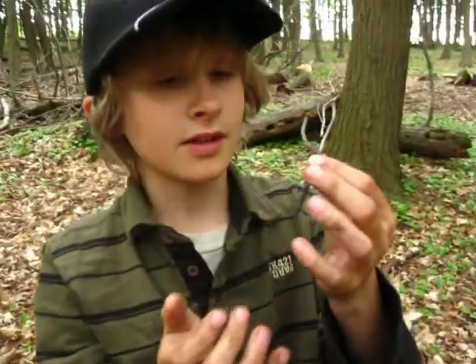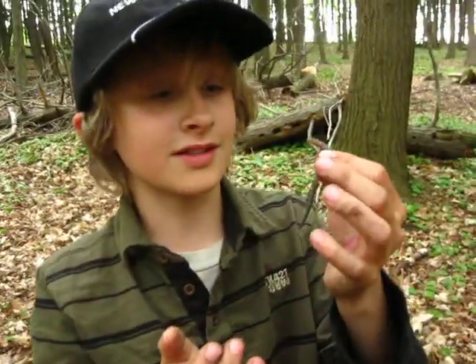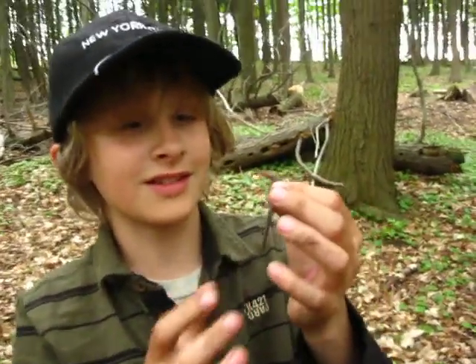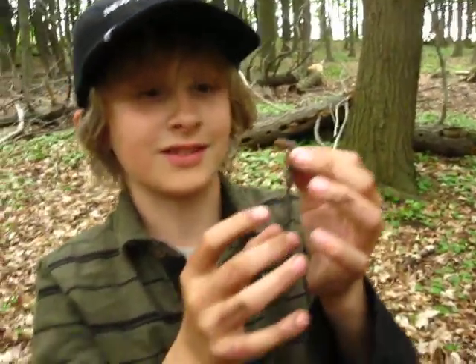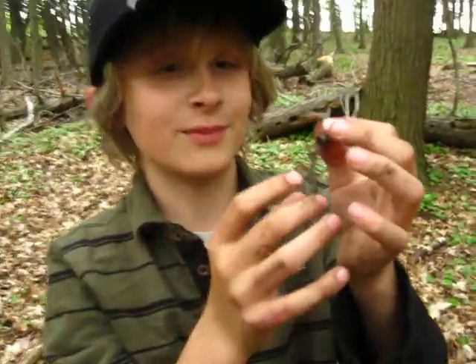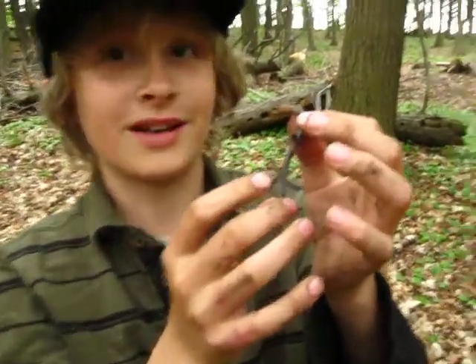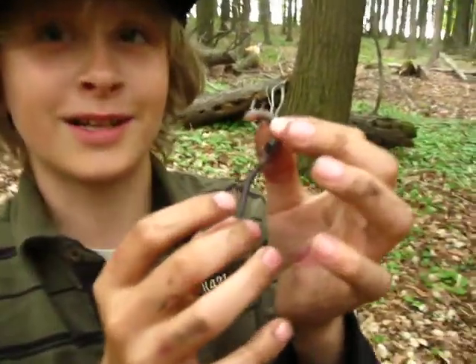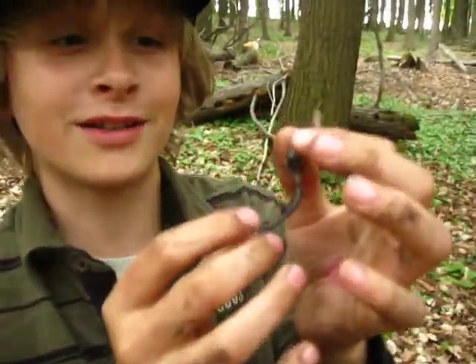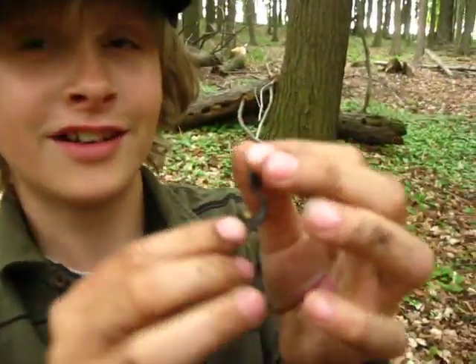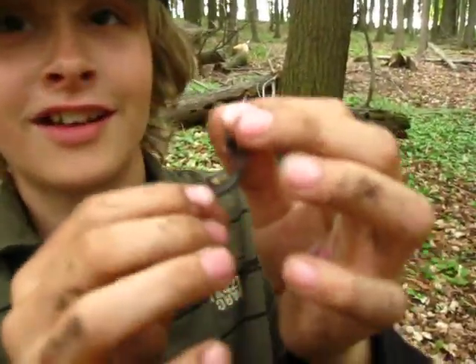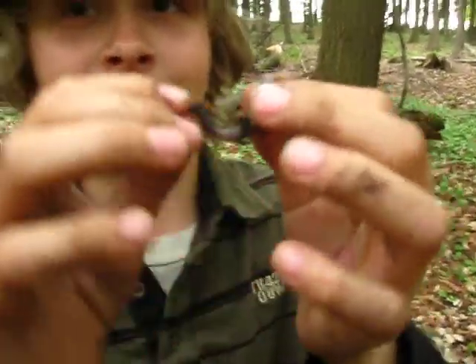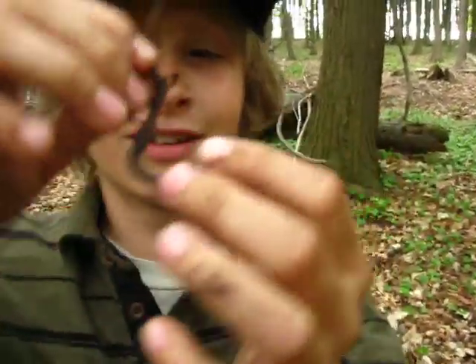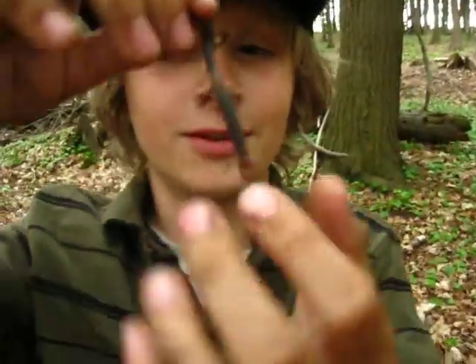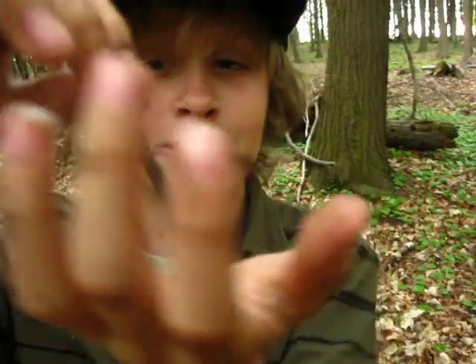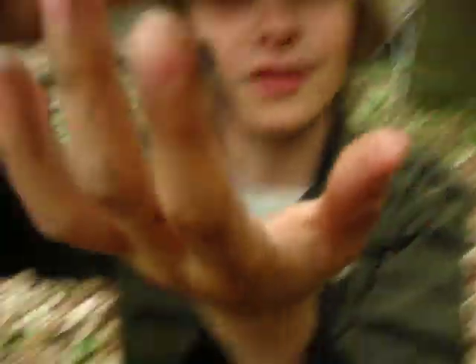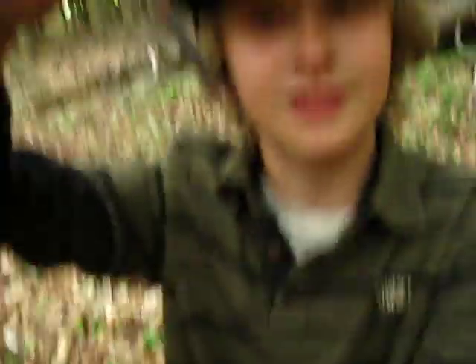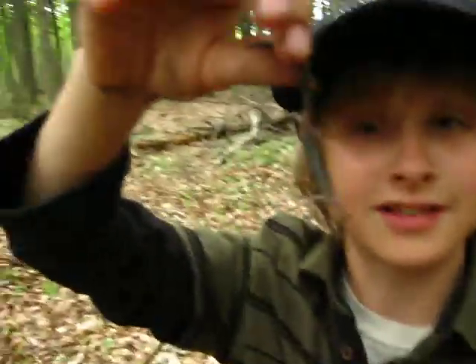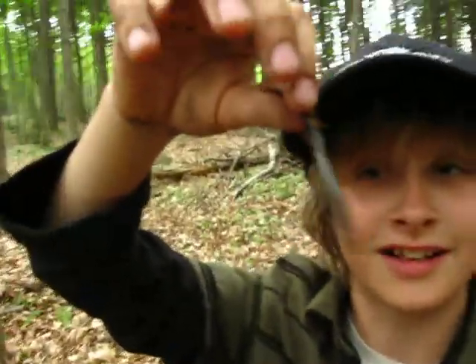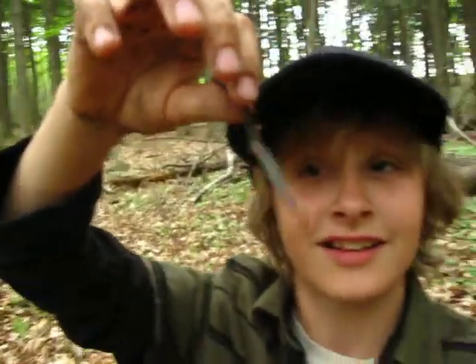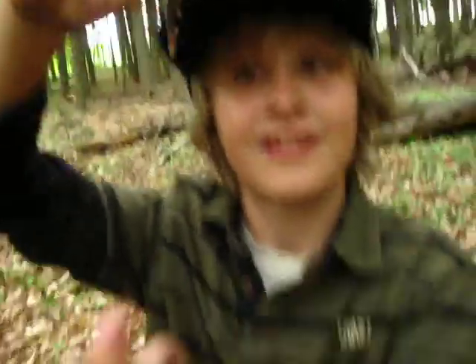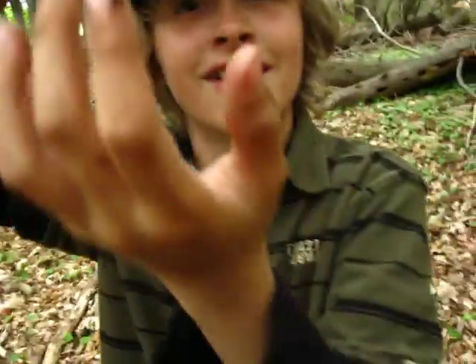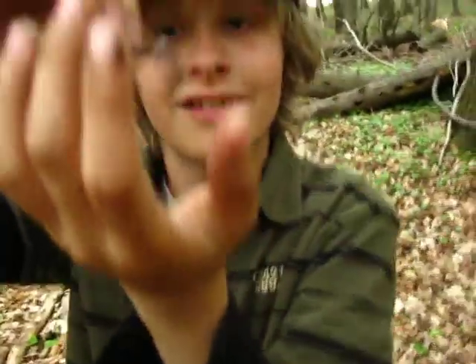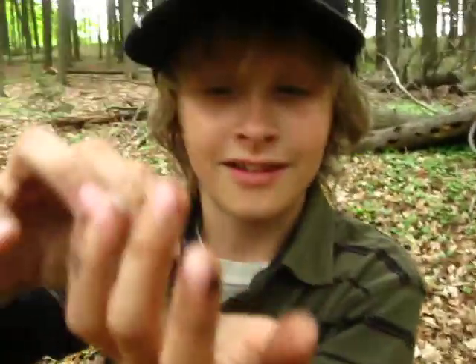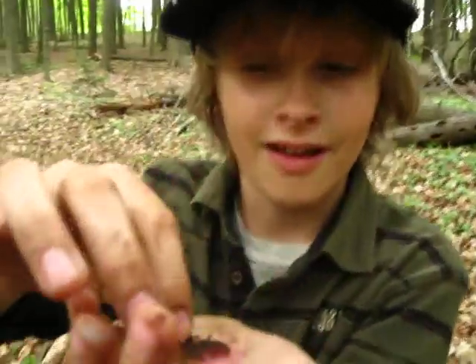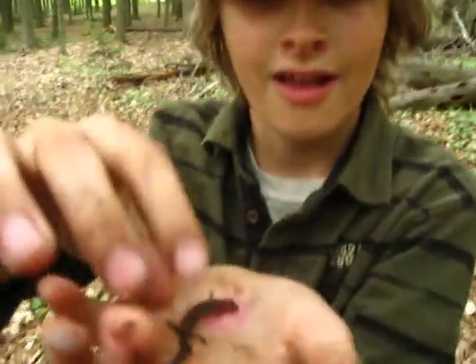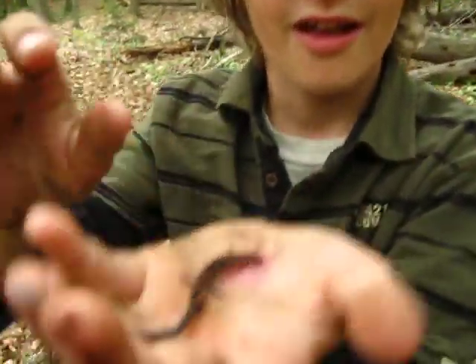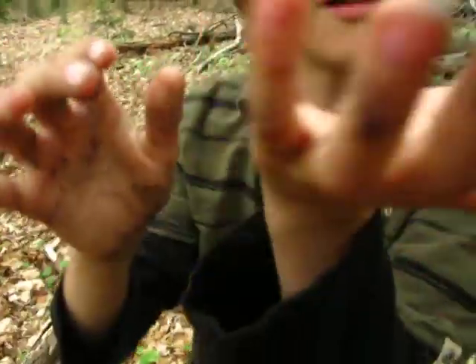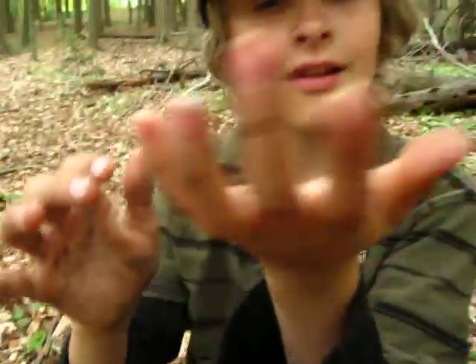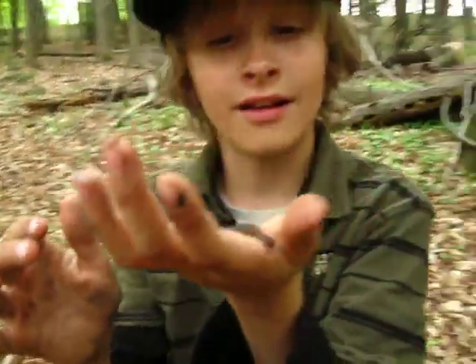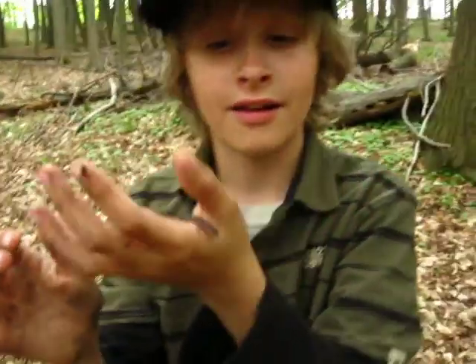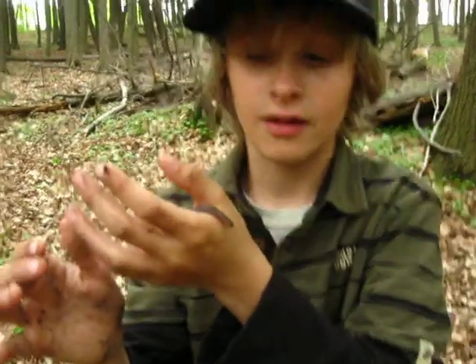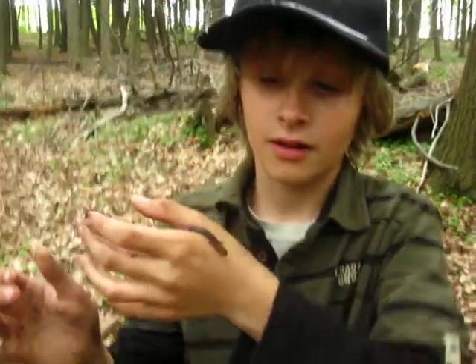This is a redback salamander, and they're a little bit smaller. That's its length. Oh, put them on. Yeah, yeah. And we're going to place them back. Jake caught him real quick.